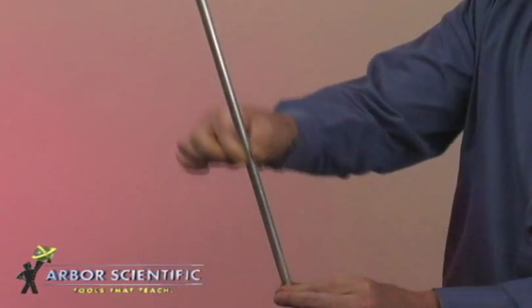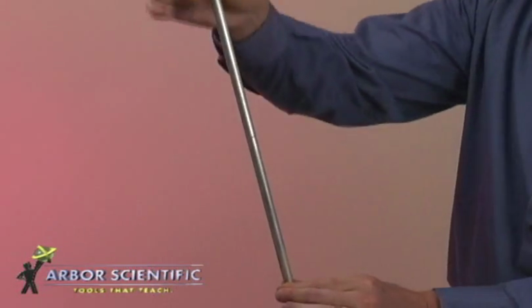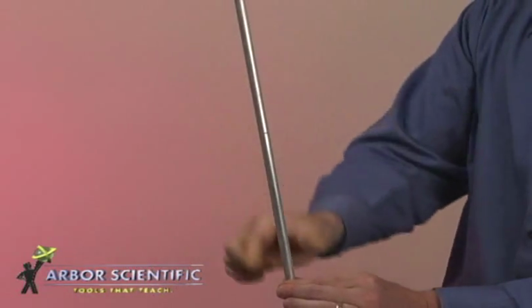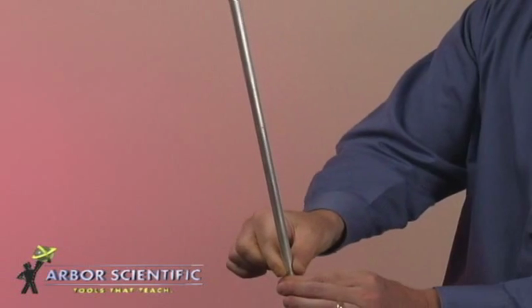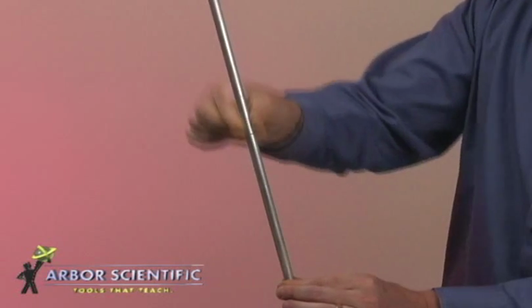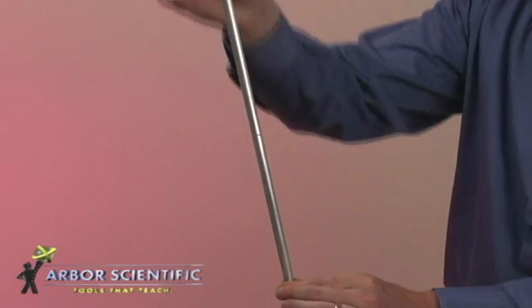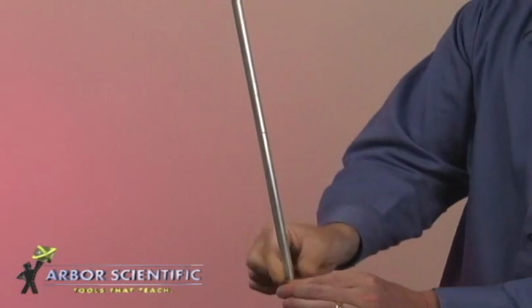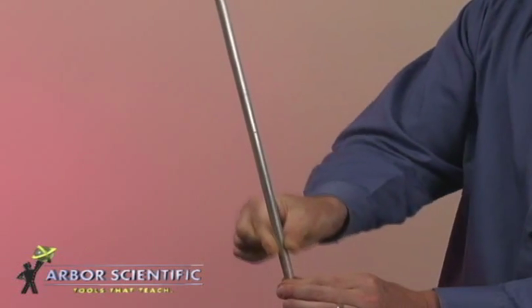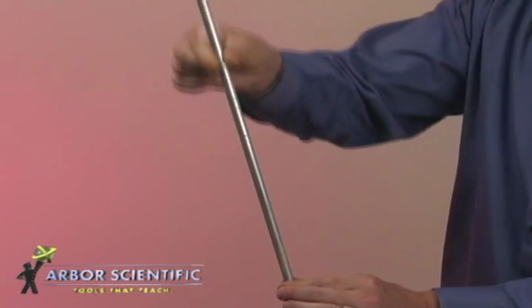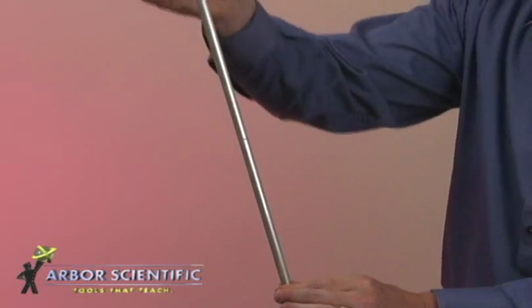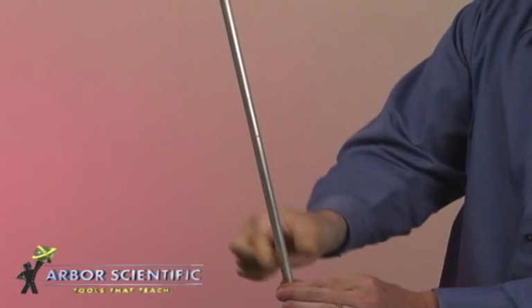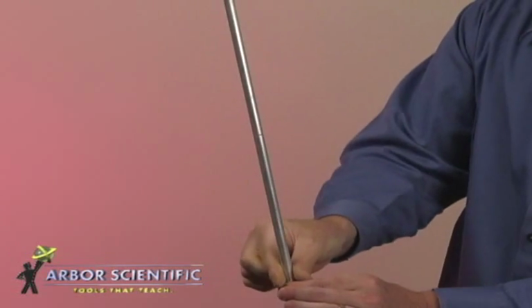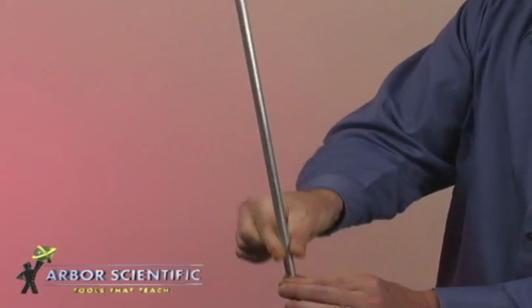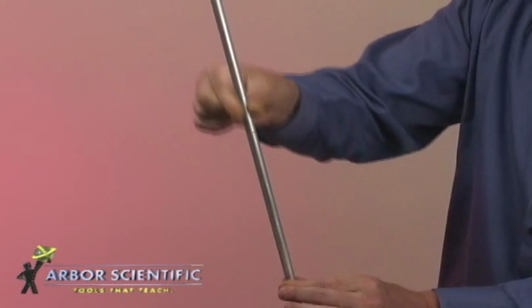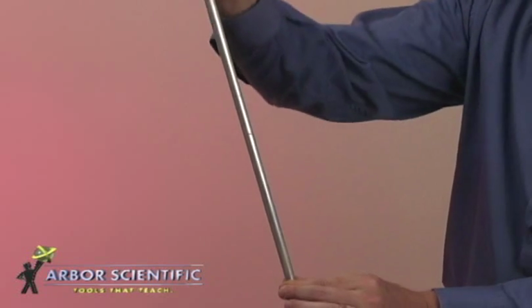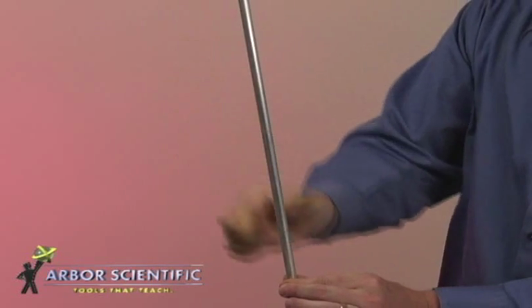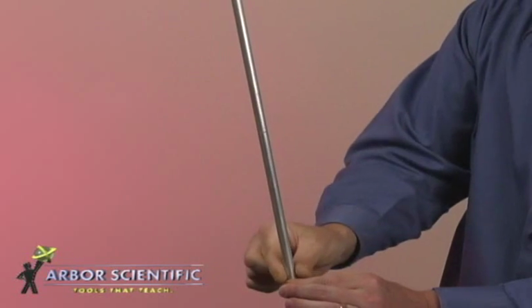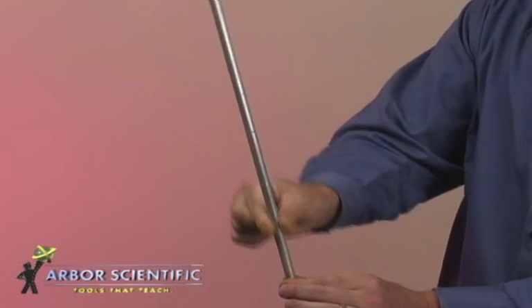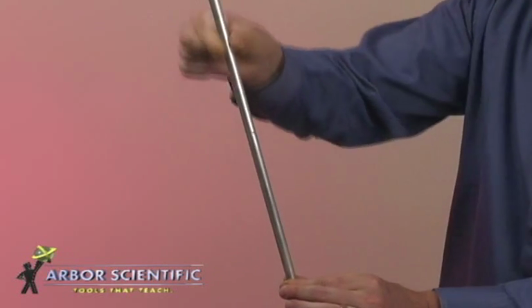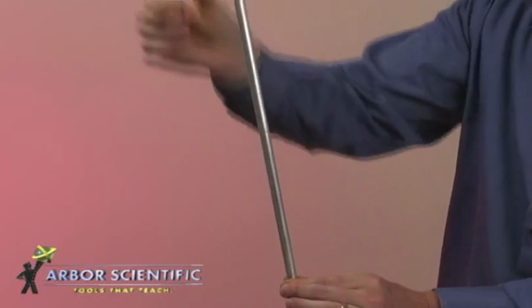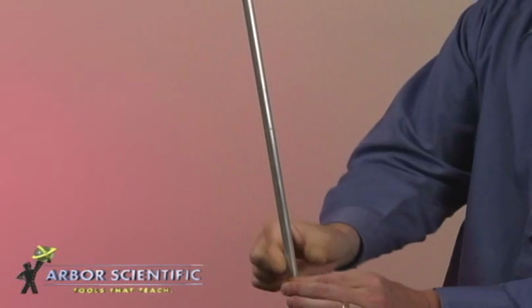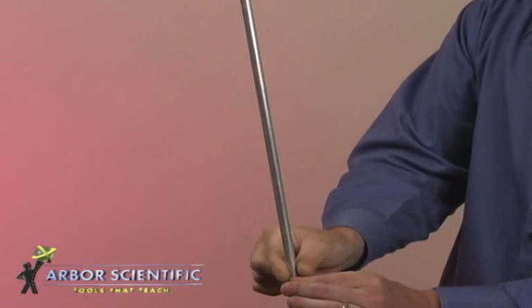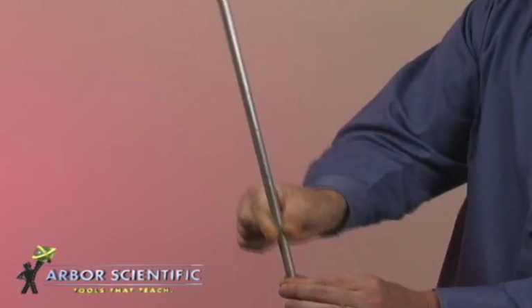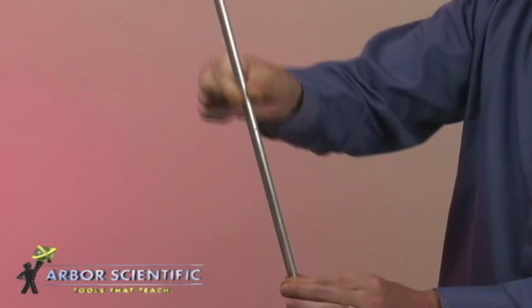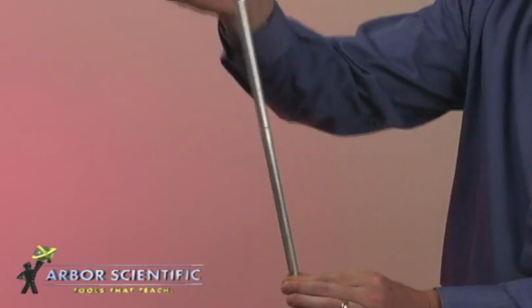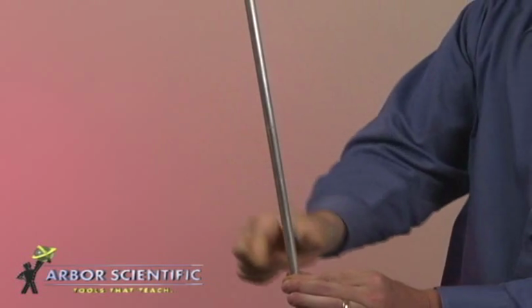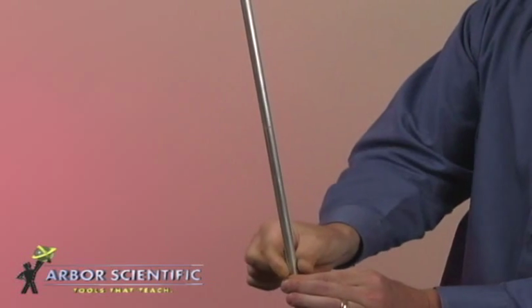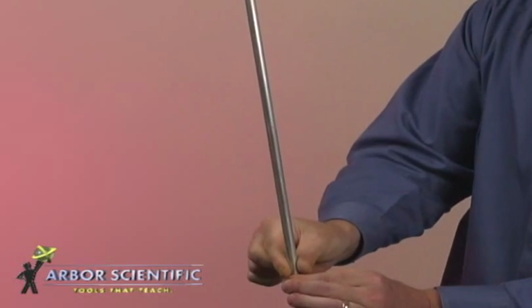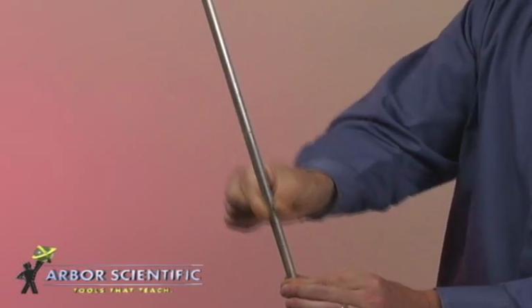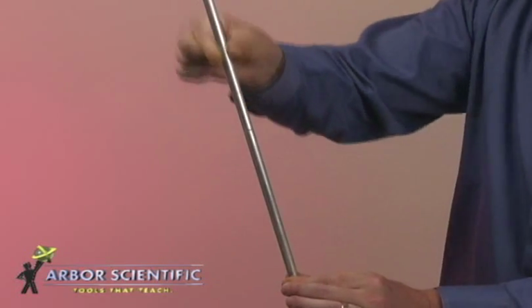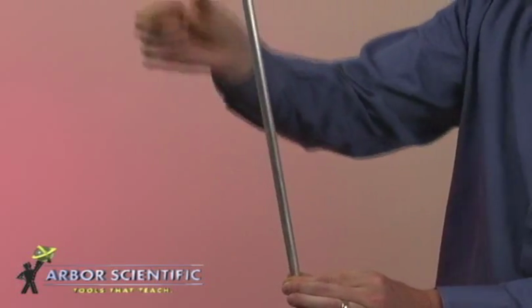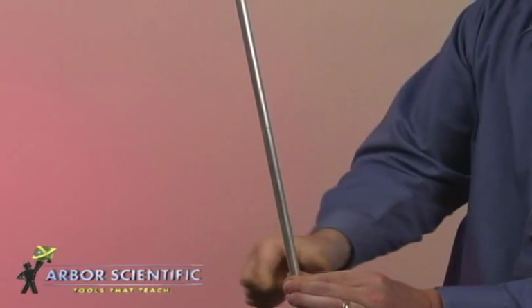As you apply more and more friction, resonance in the rod makes vibrations large enough to make a sound. Each successive stroke on the rod adds to the amplitude of the vibration. By continuing this action, the sound will become louder and louder and will certainly get your students' attention.